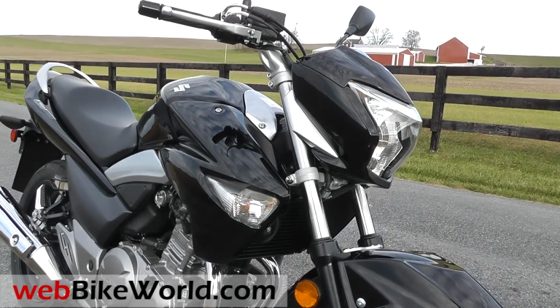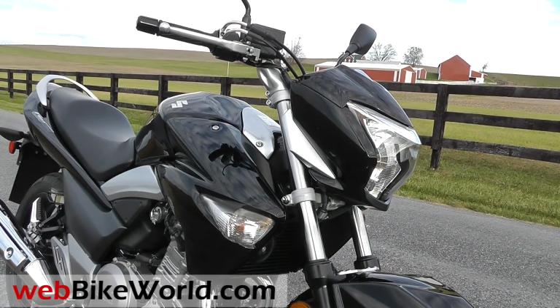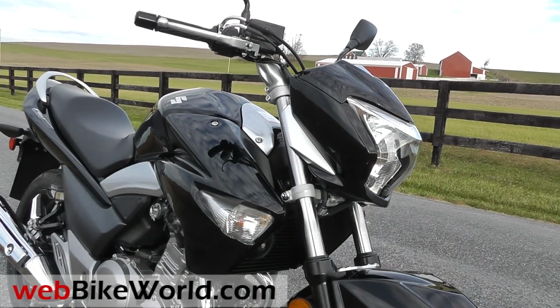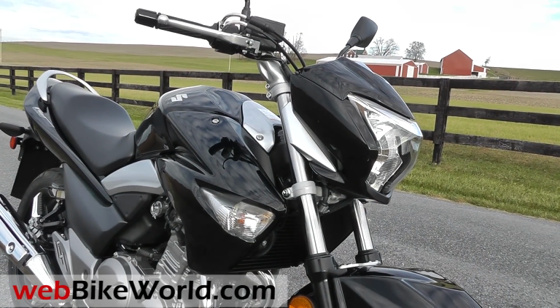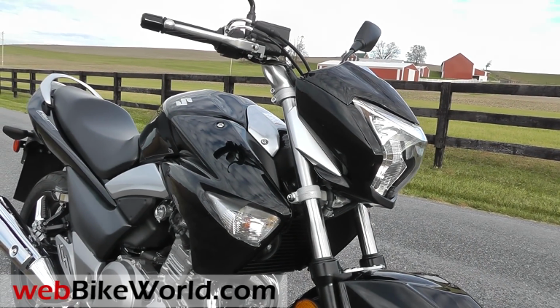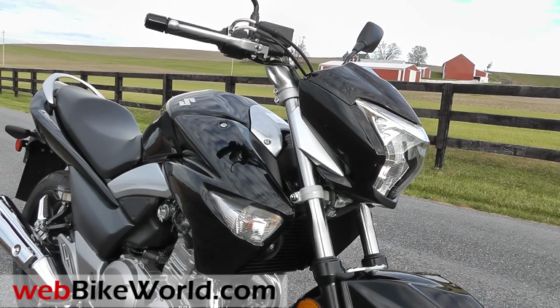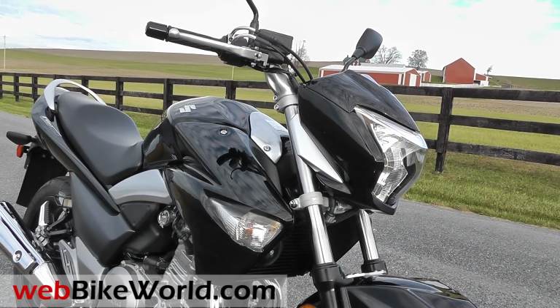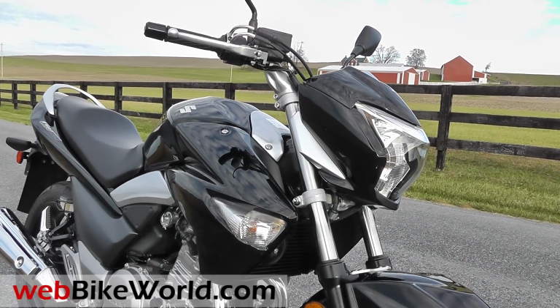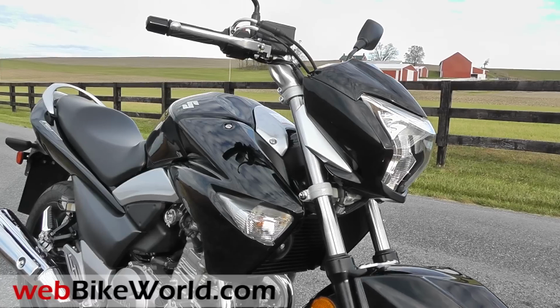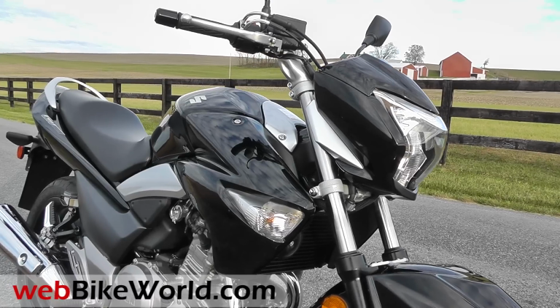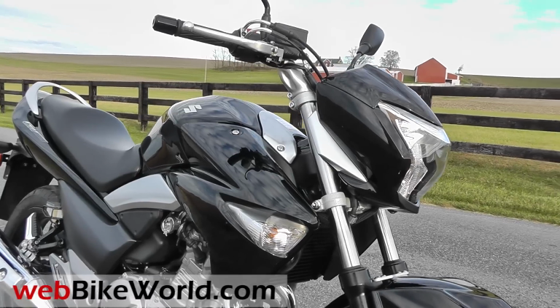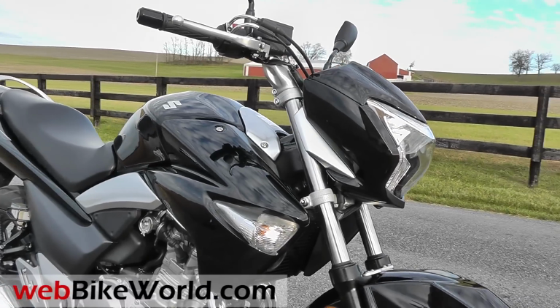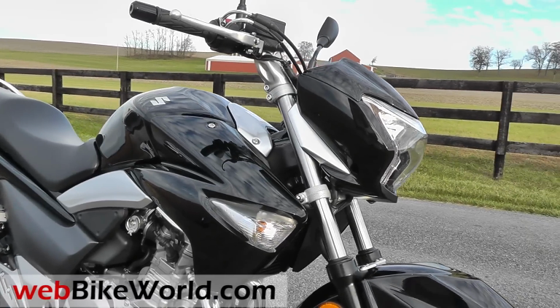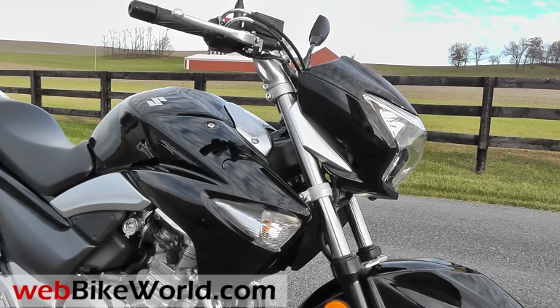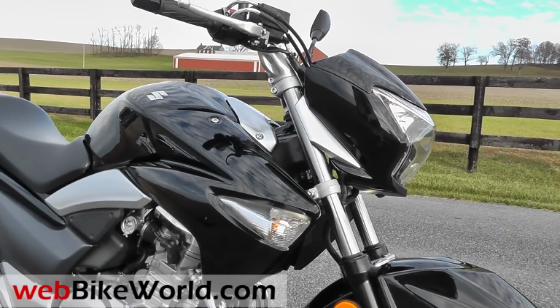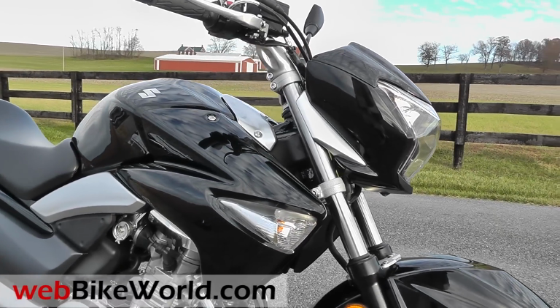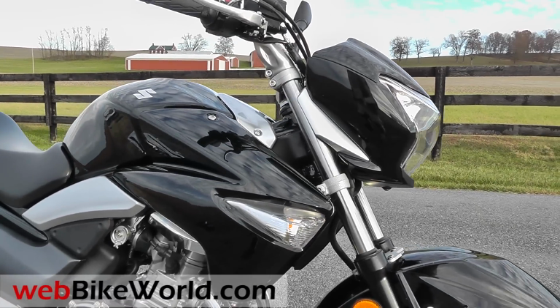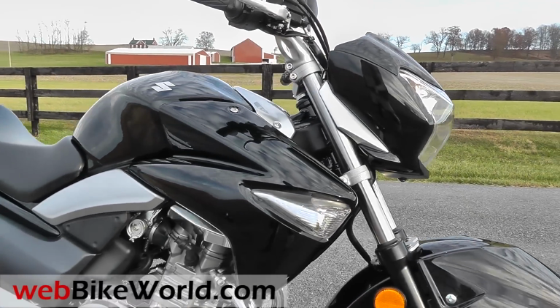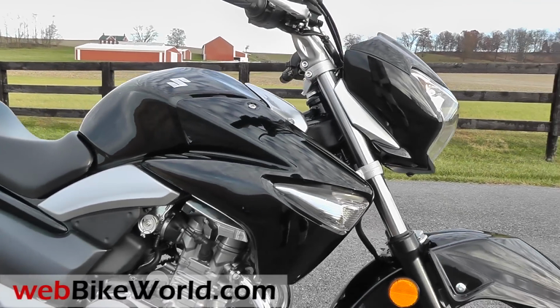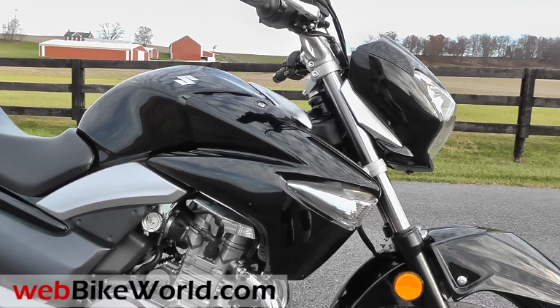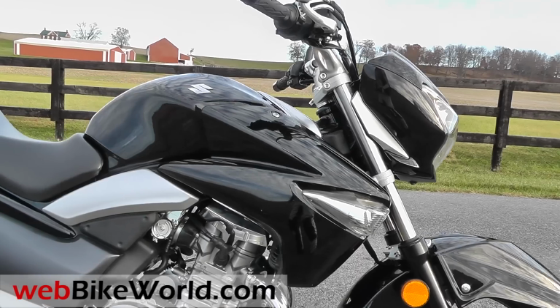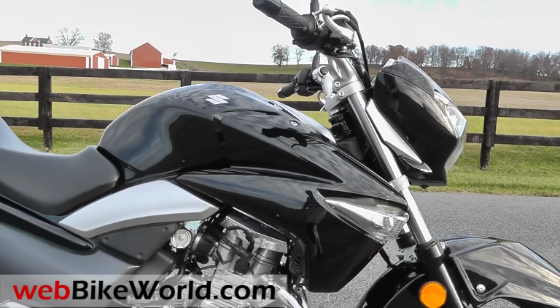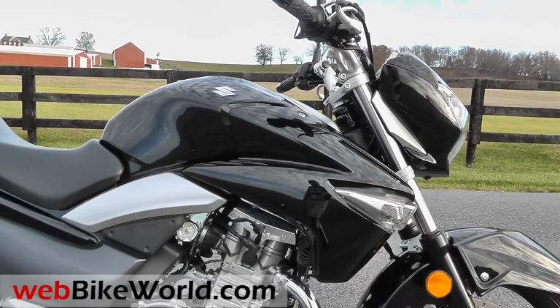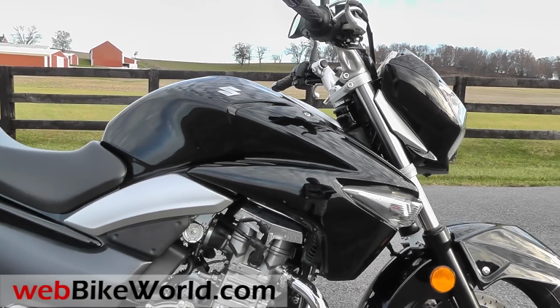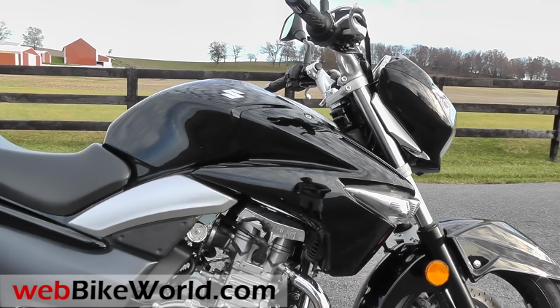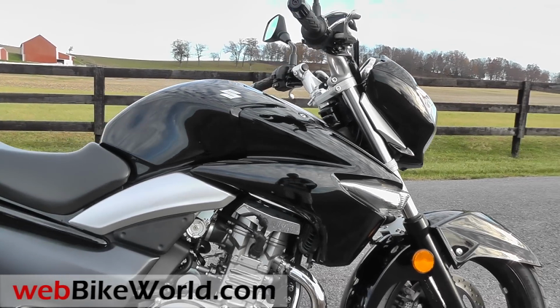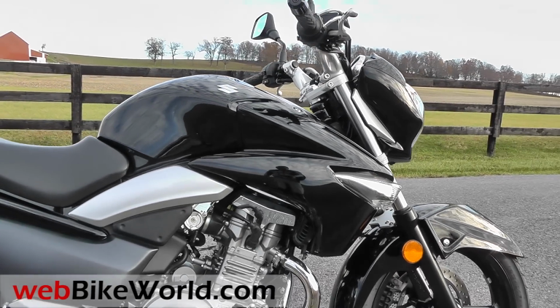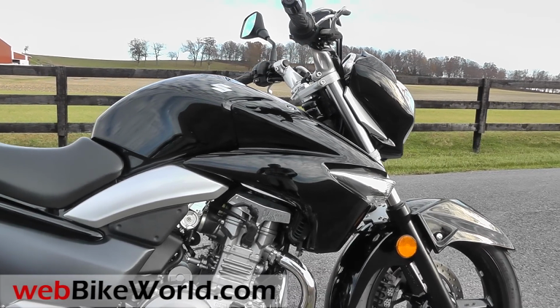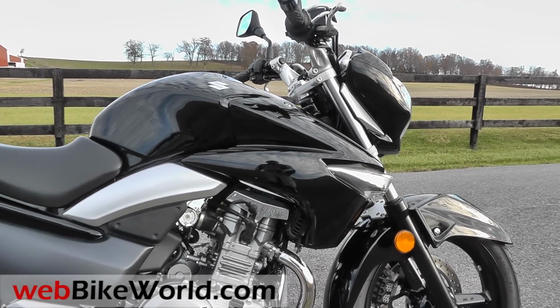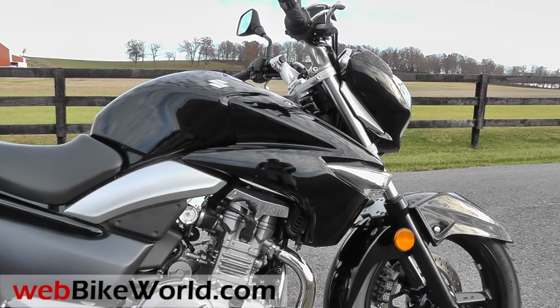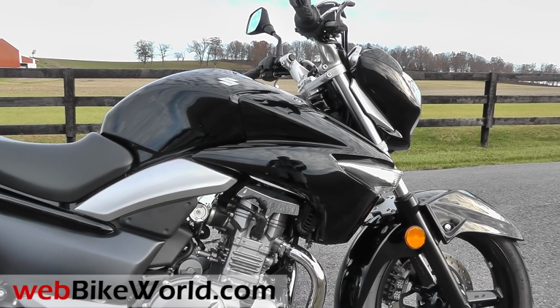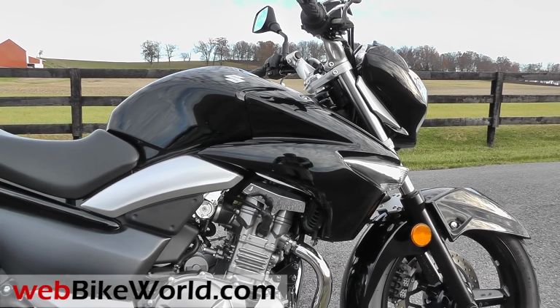We'll be adding accessories, luggage — including a top box and tank bags — lights, horns, and any other goodies we can think of. Be sure to check the WebBikeWorld.com Suzuki GW250 blog.